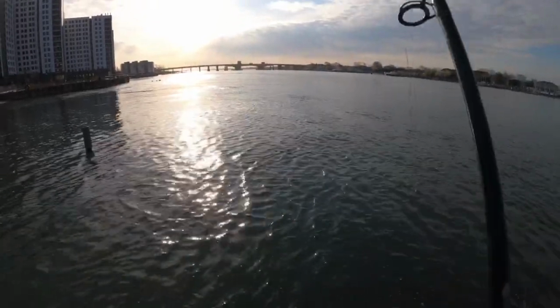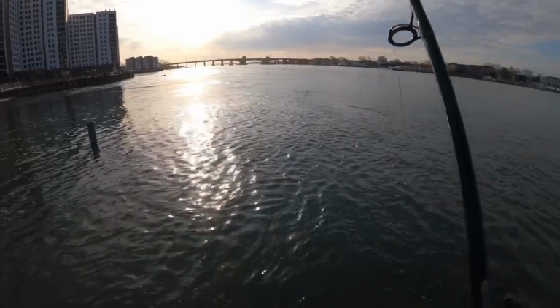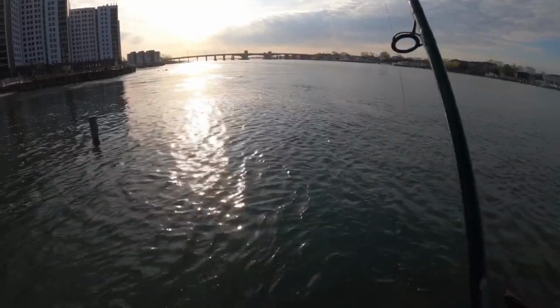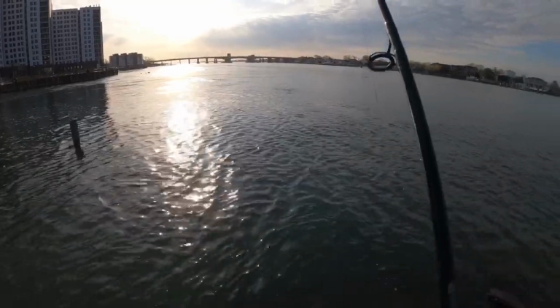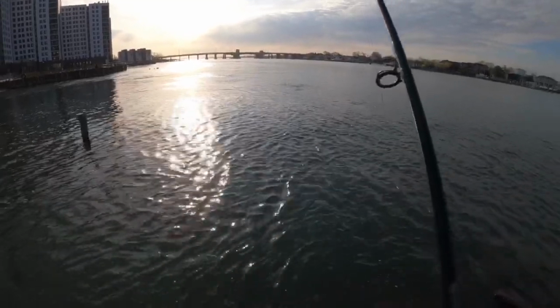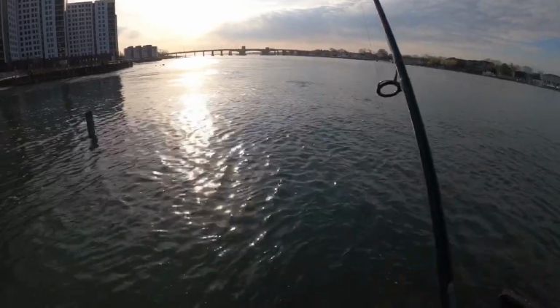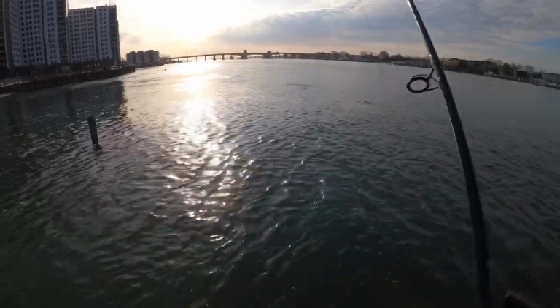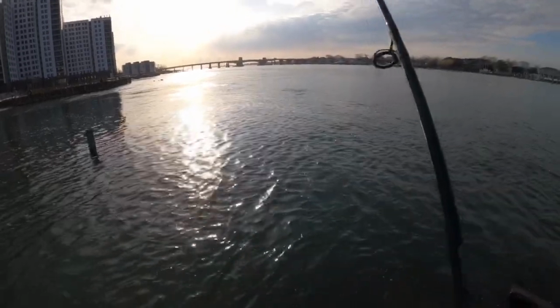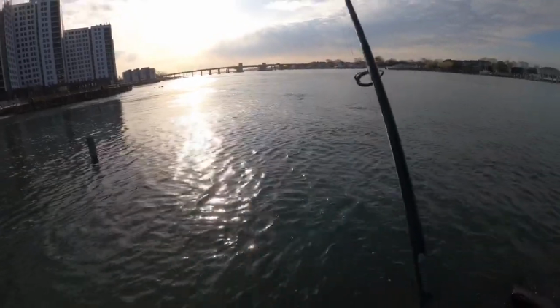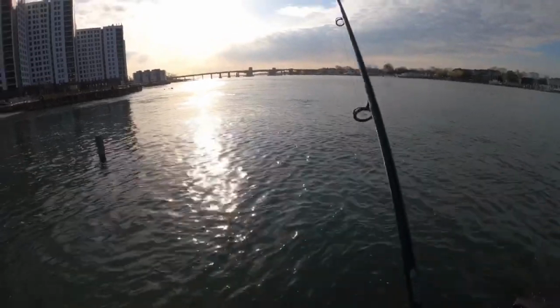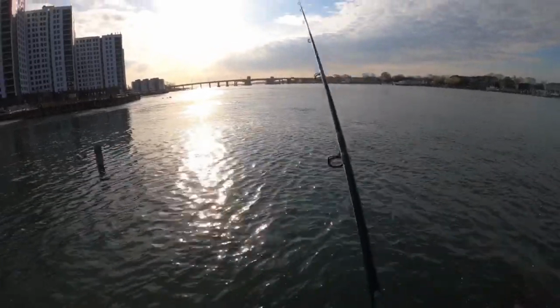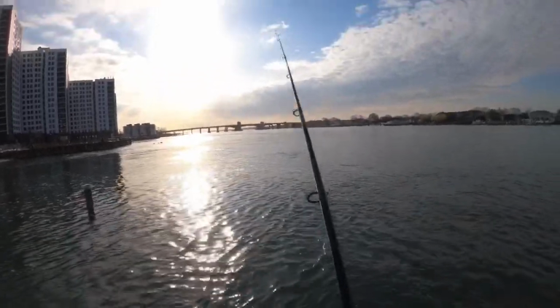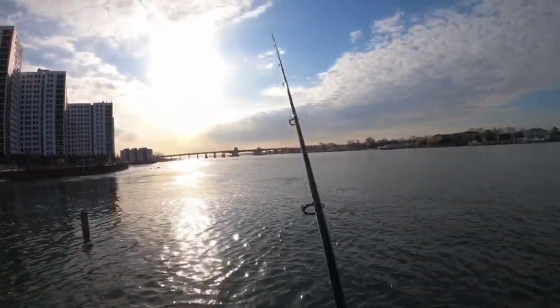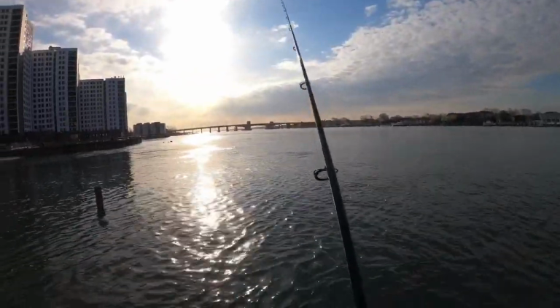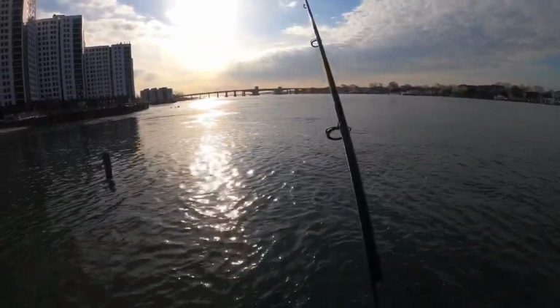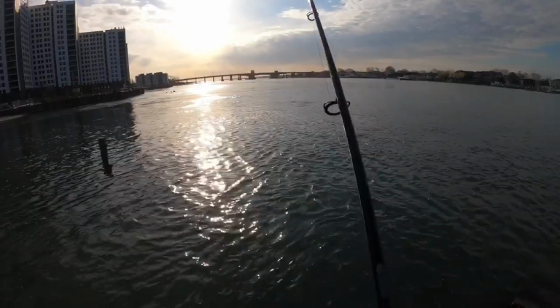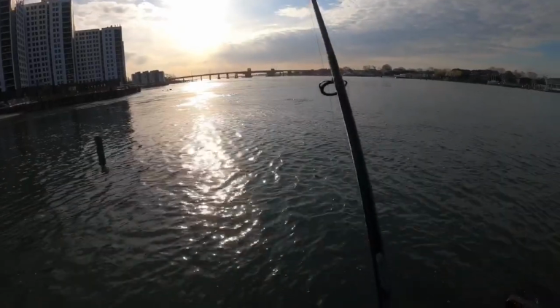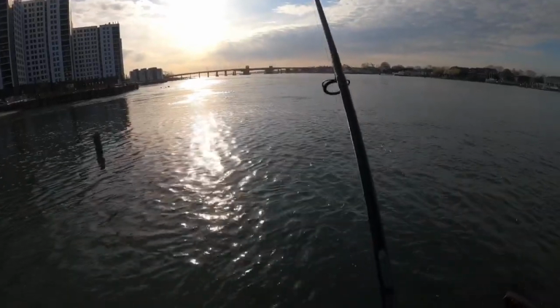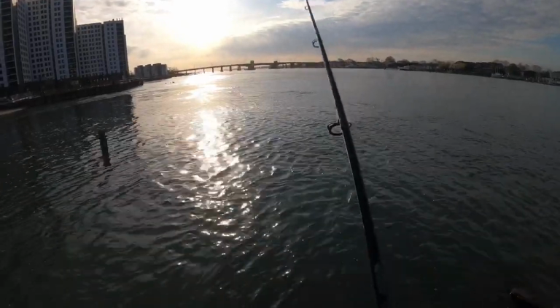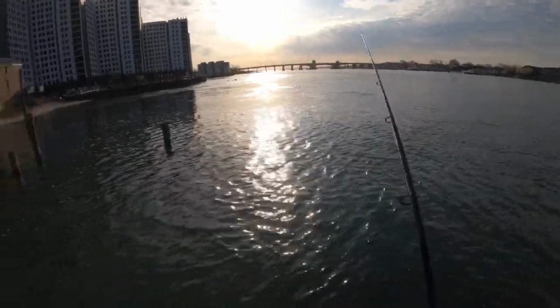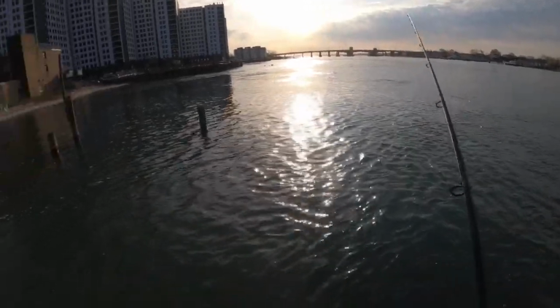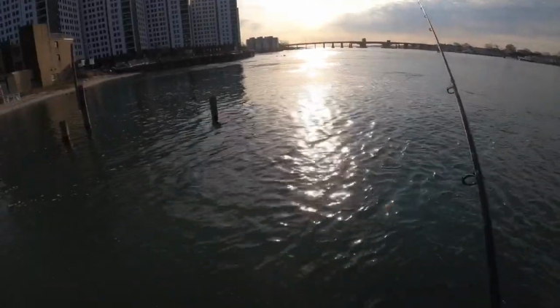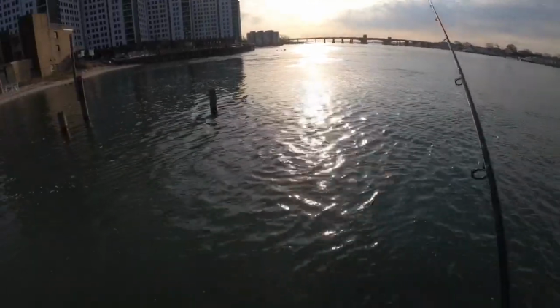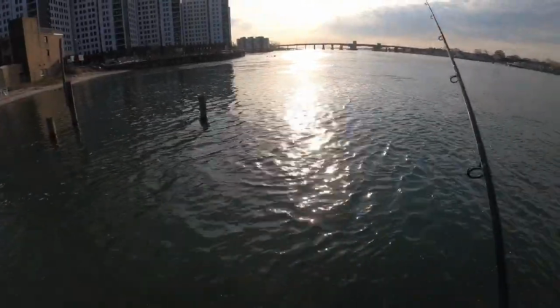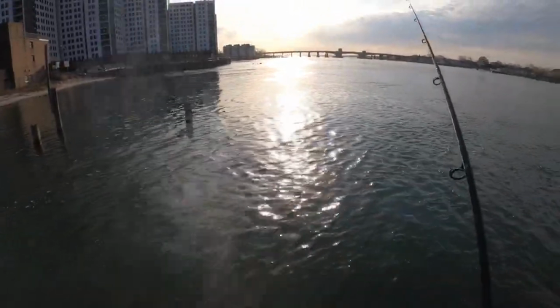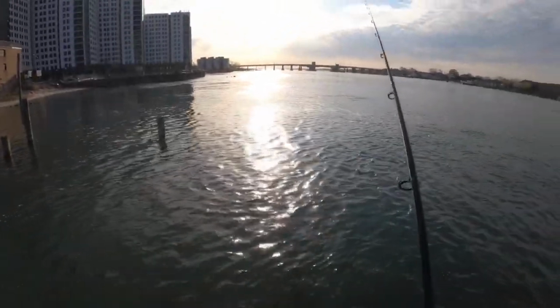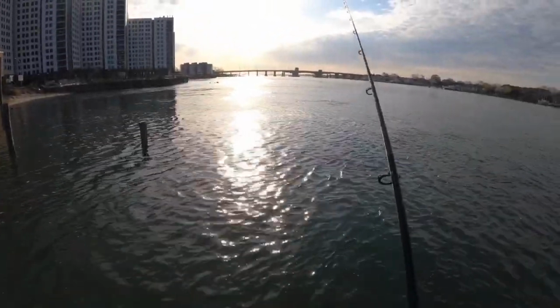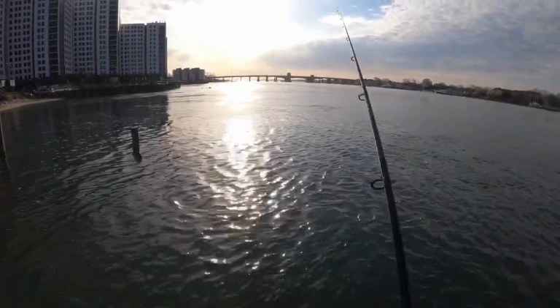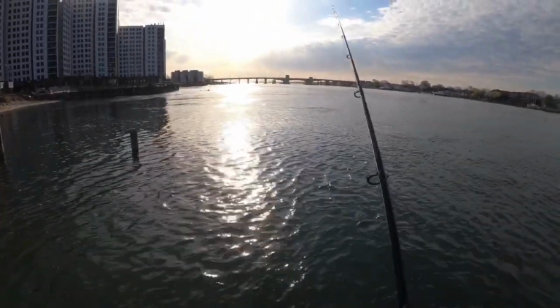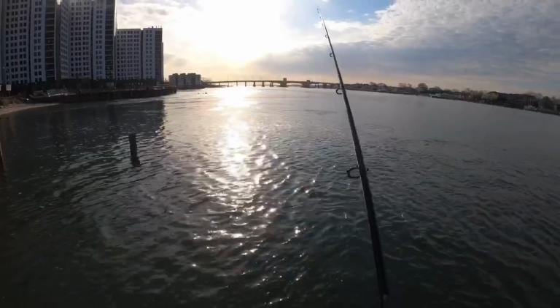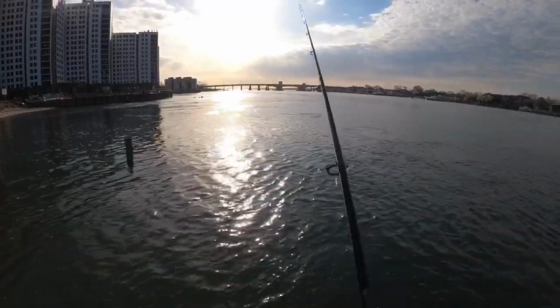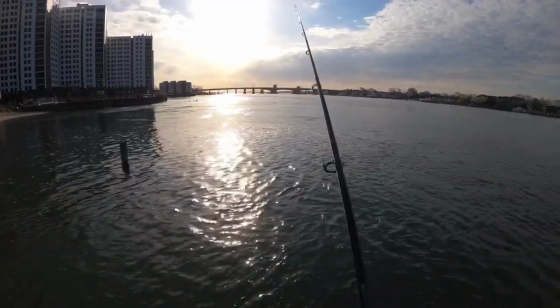Alright guys, you want your drag locked and loaded — you don't want these fish pulling any line. The object is to get them off the structure immediately, get them up in the water column. Bite already!